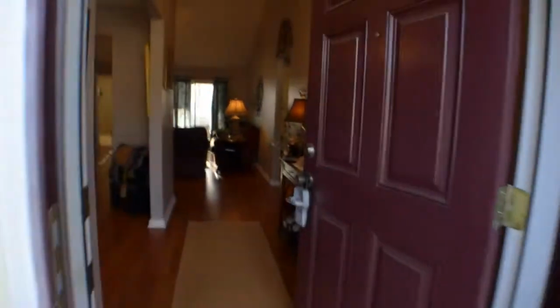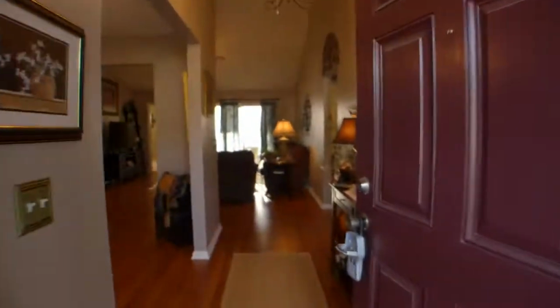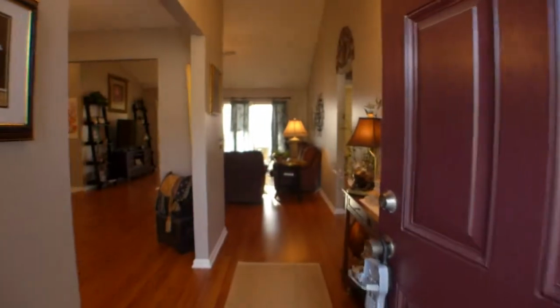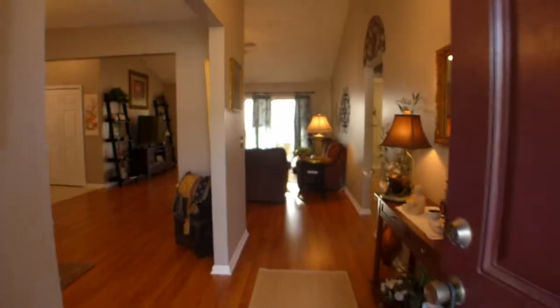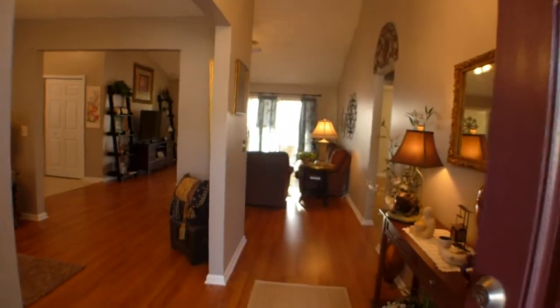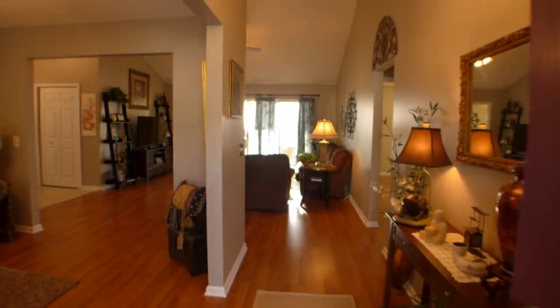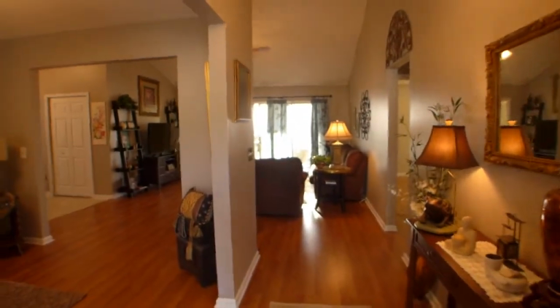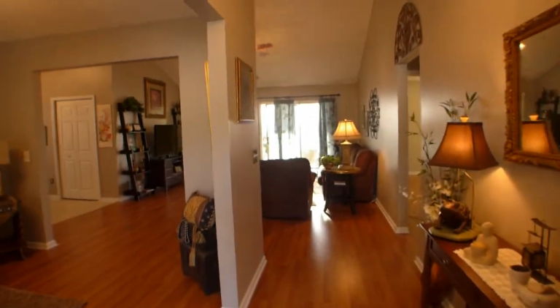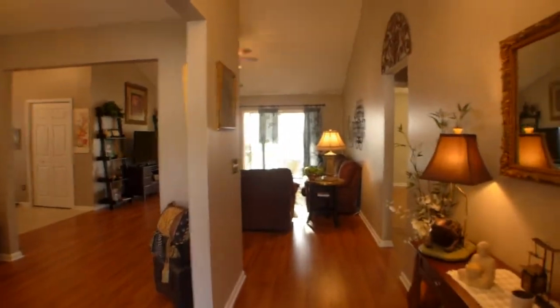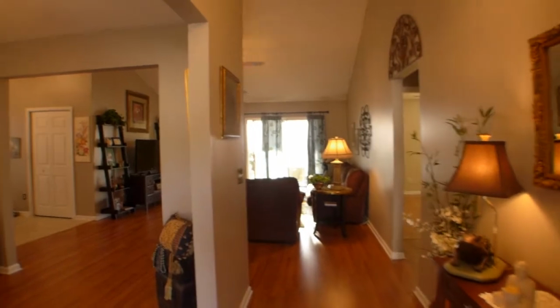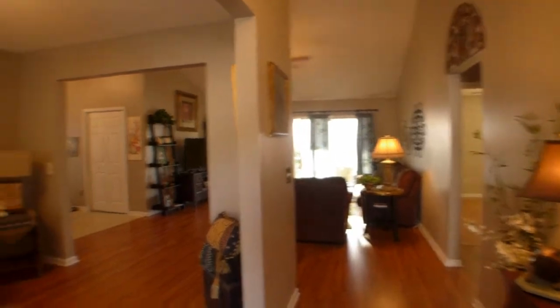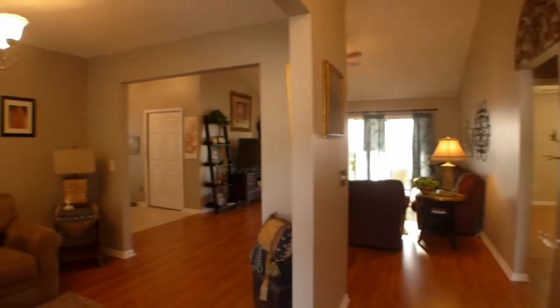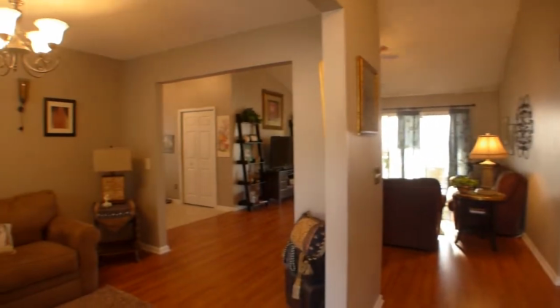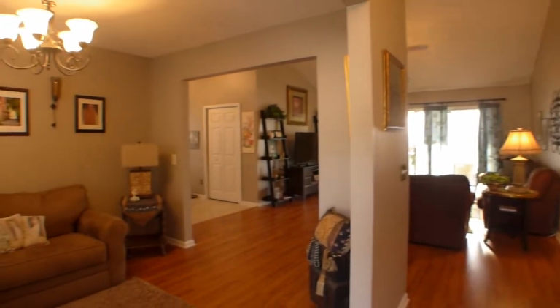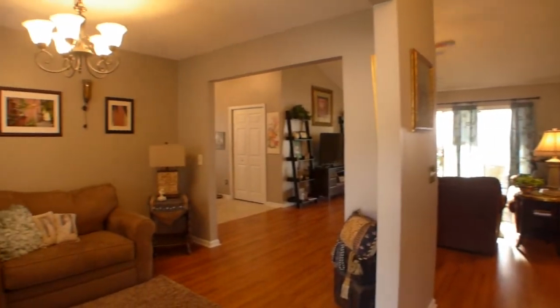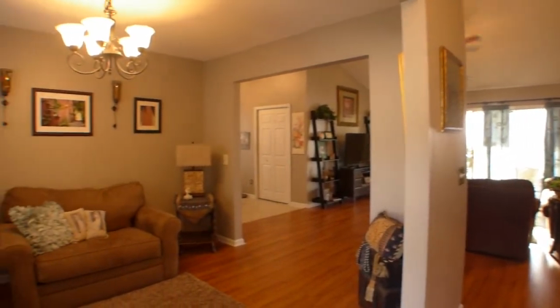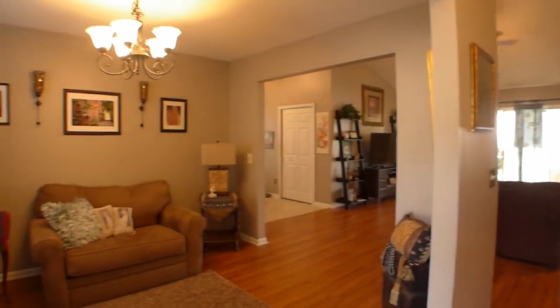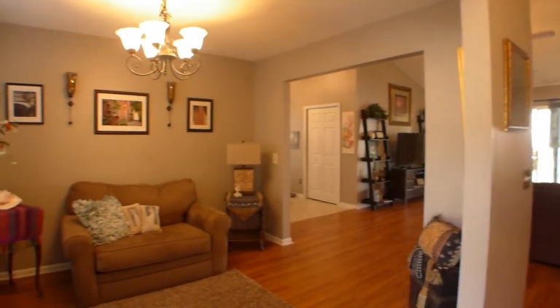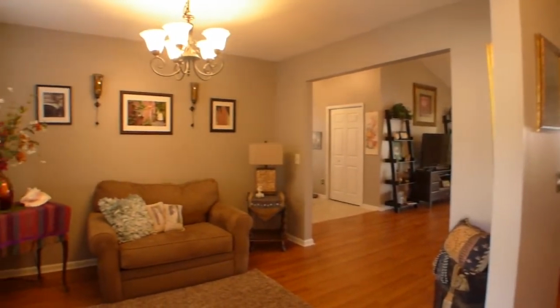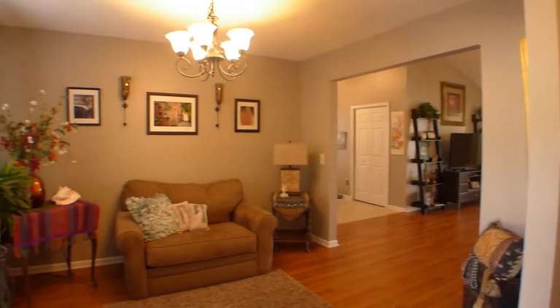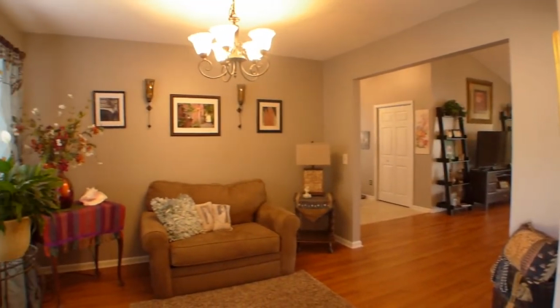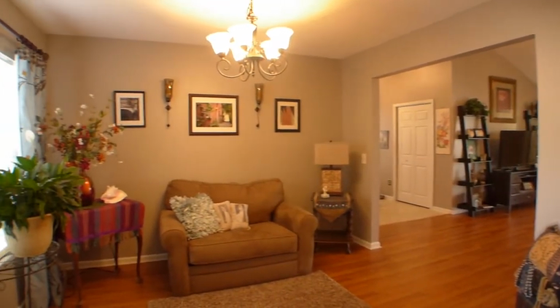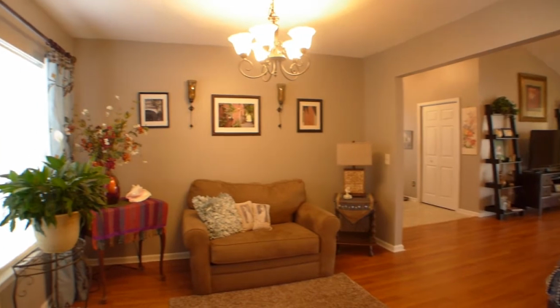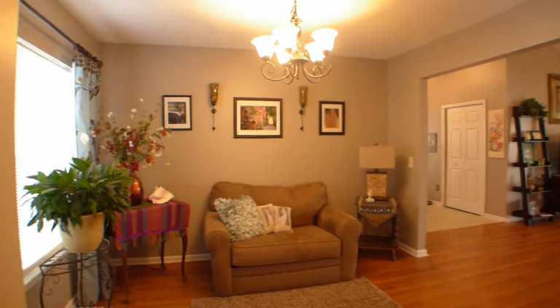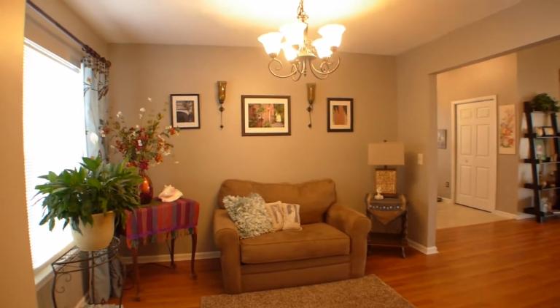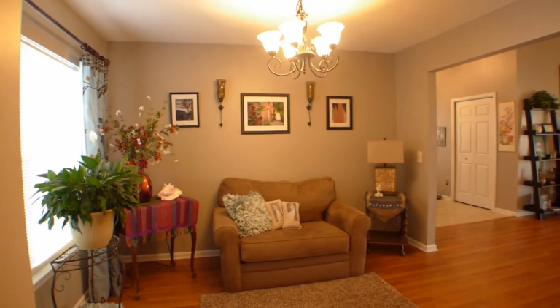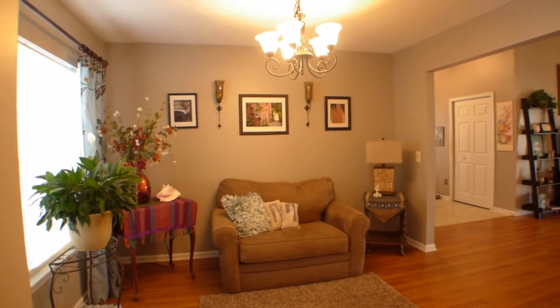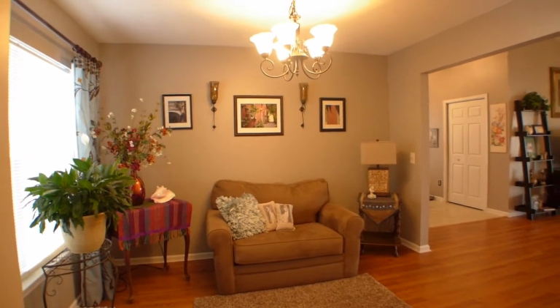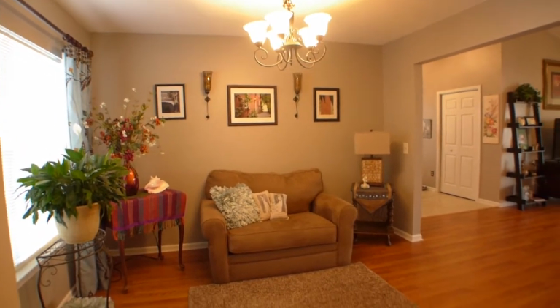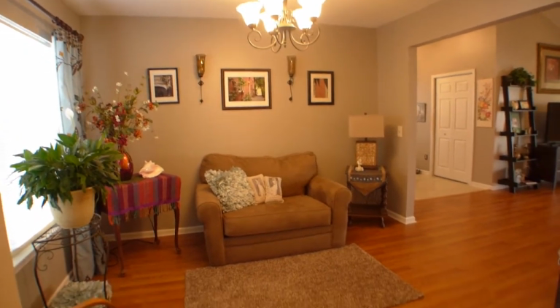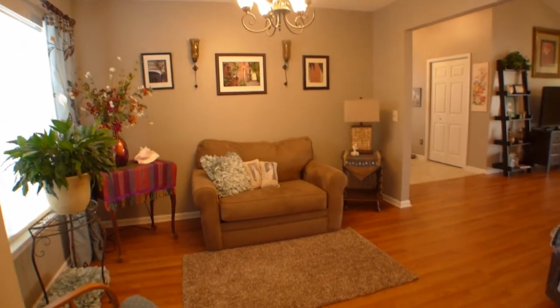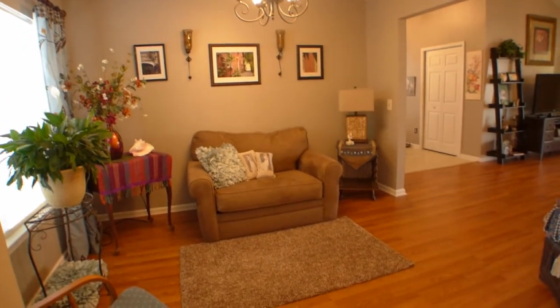You'll notice right when you walk in the laminate hardwoods throughout. To your left is this dining area, currently set up as a nook or a den.